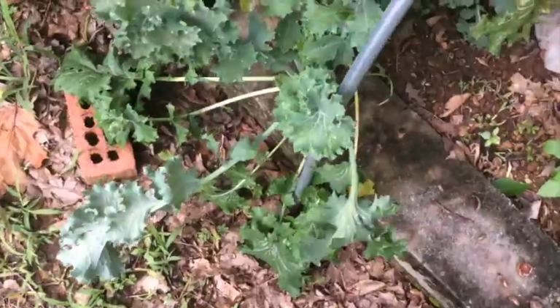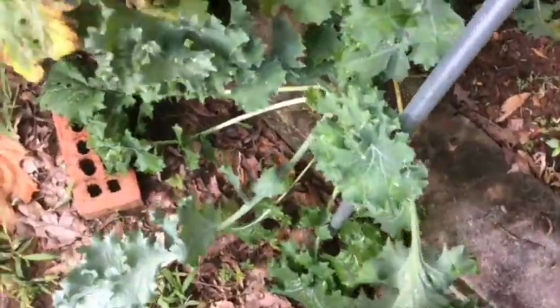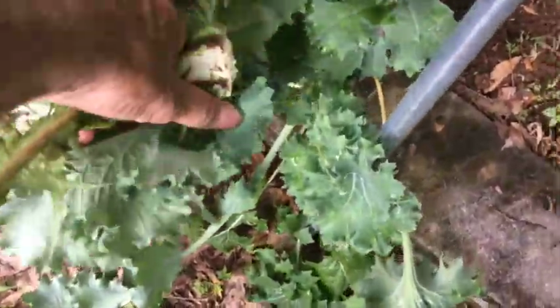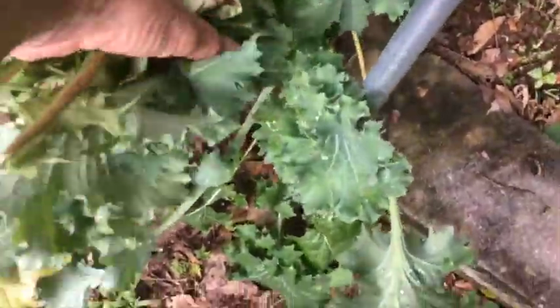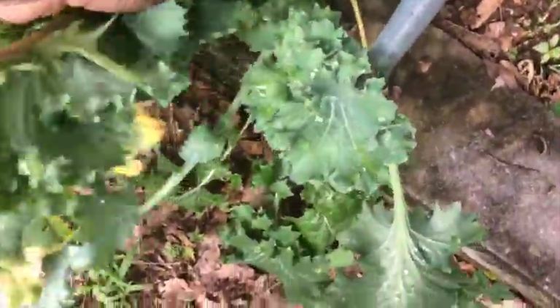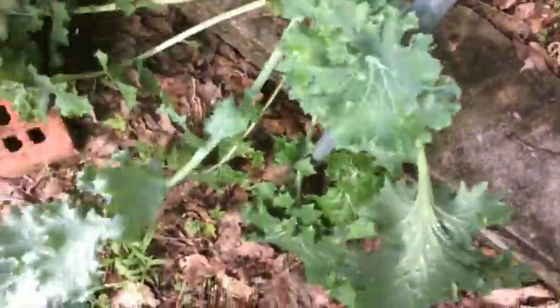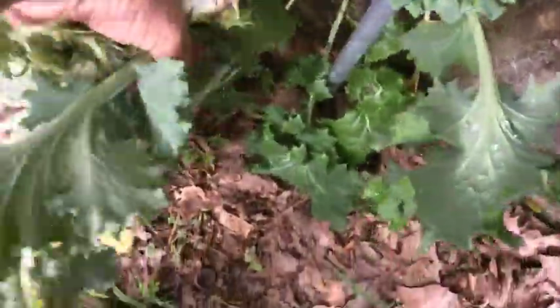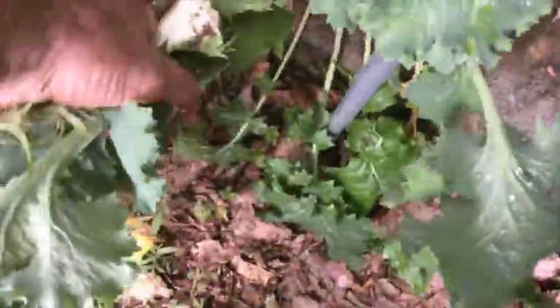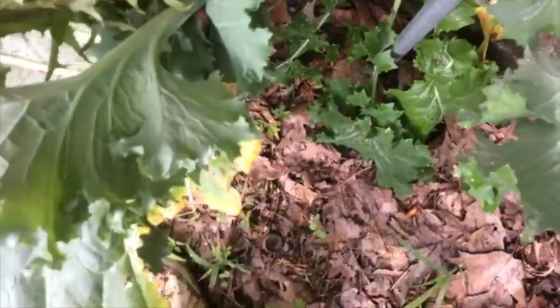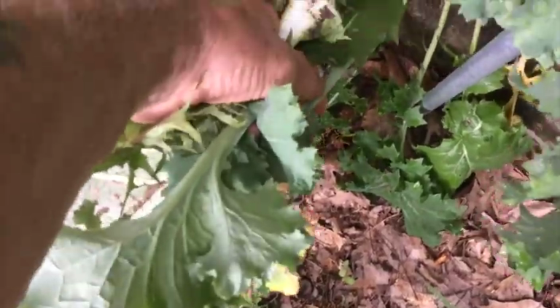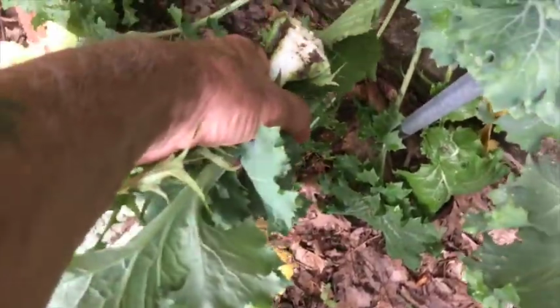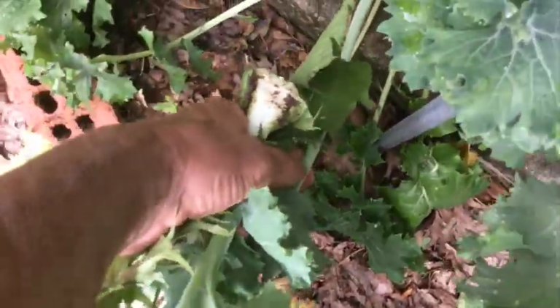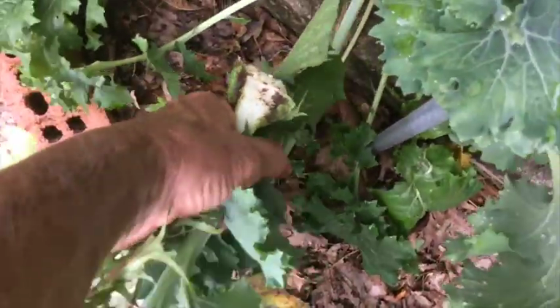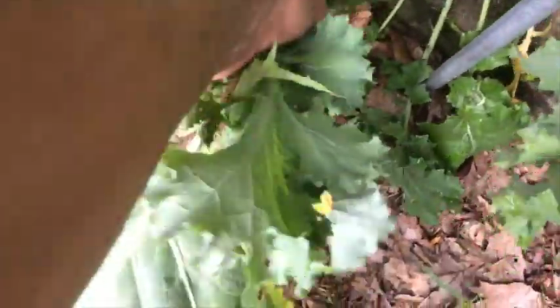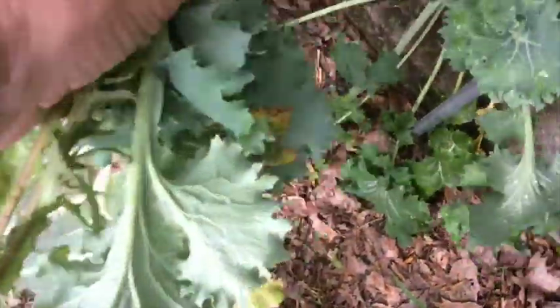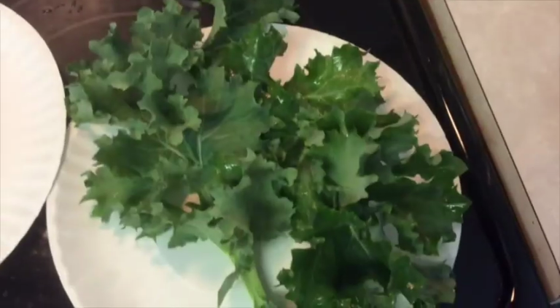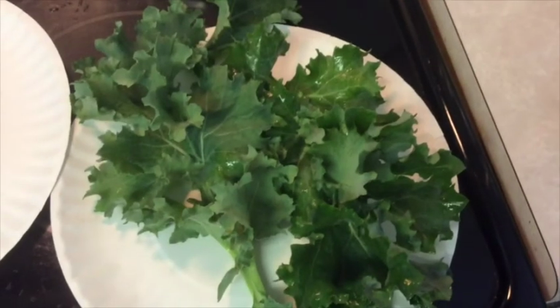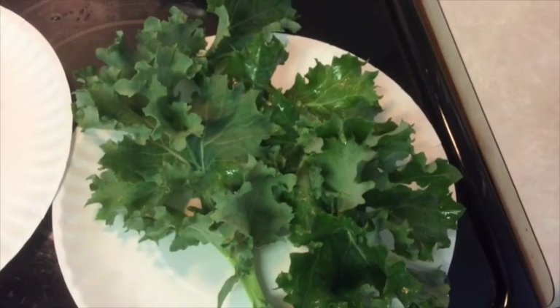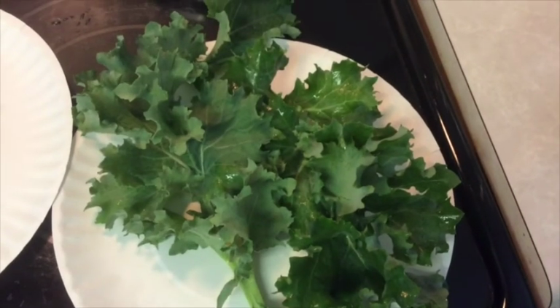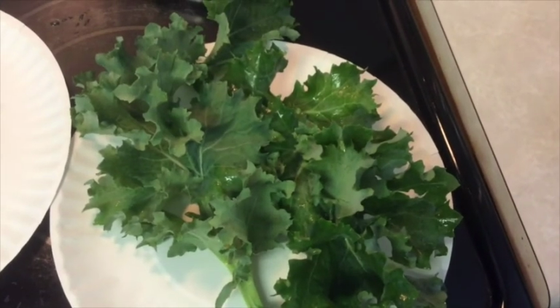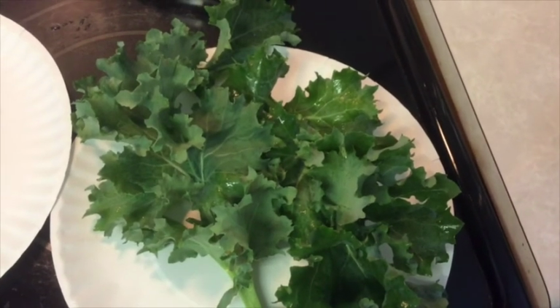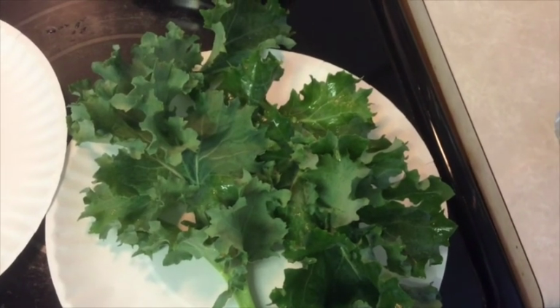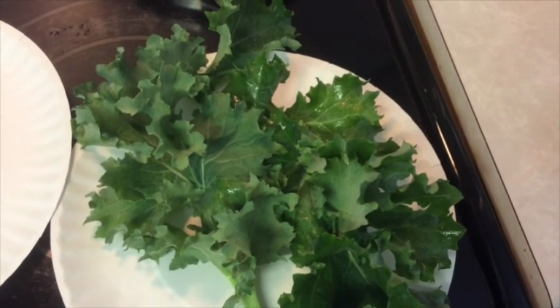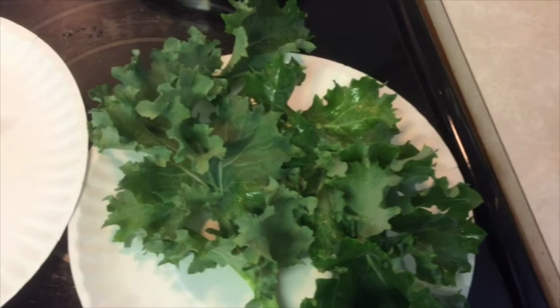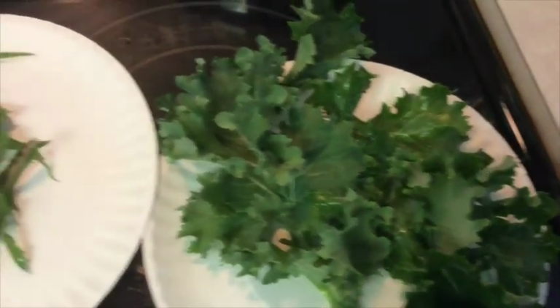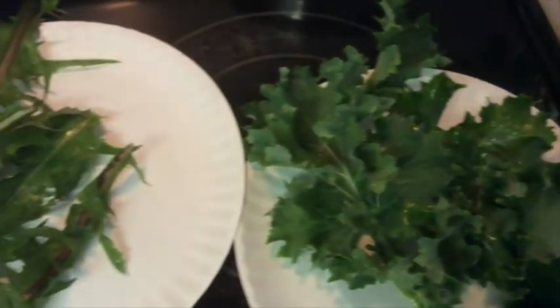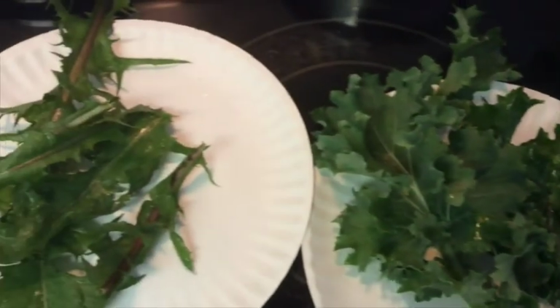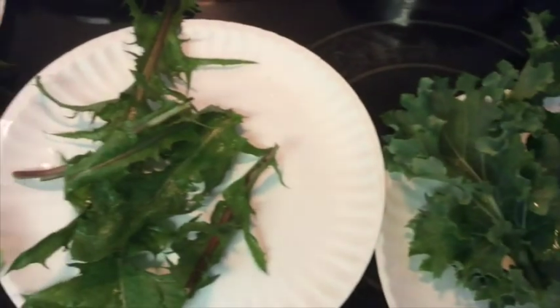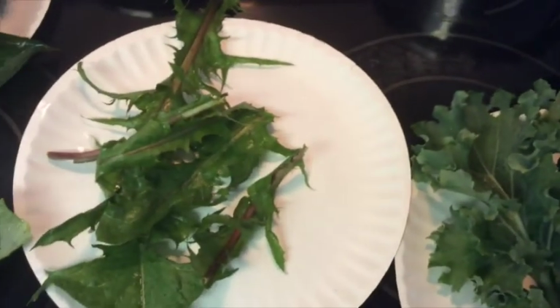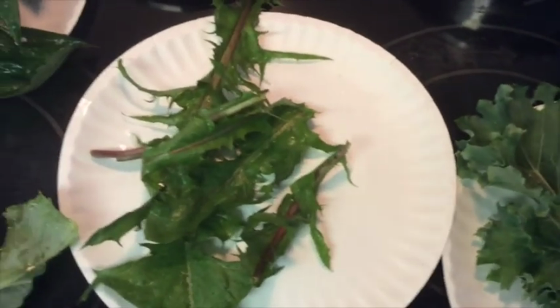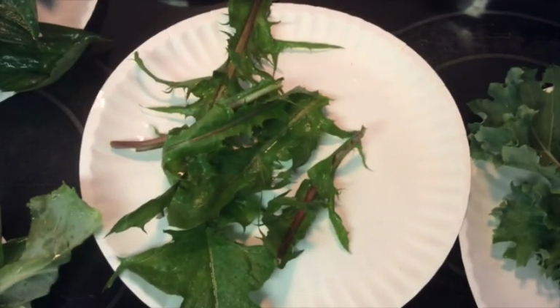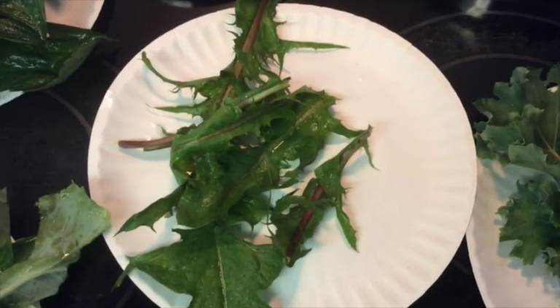Then some kale leaves. So here we are — everything is washed up and ready to be cut up to go through the juicer.